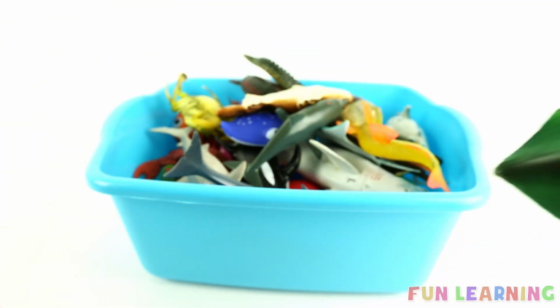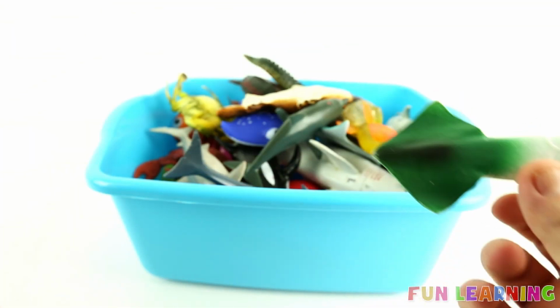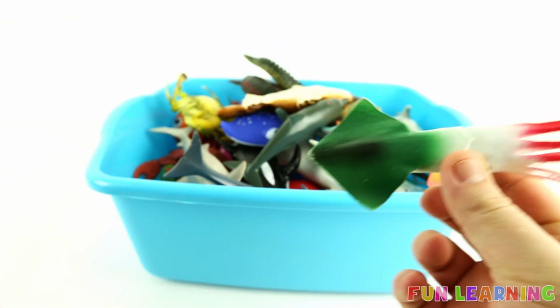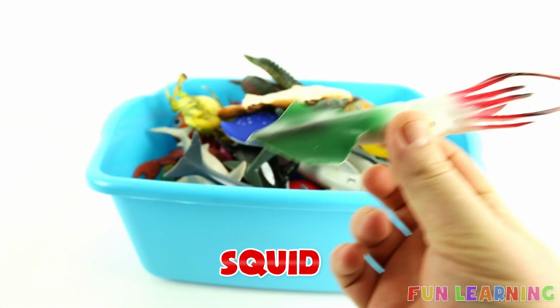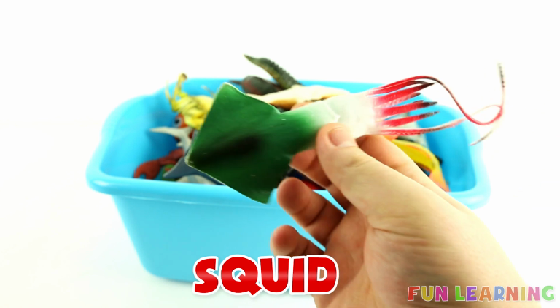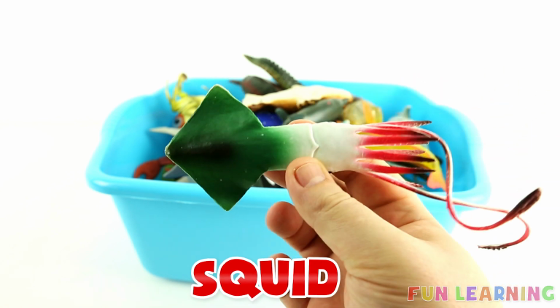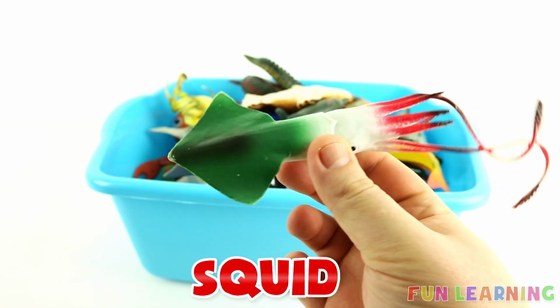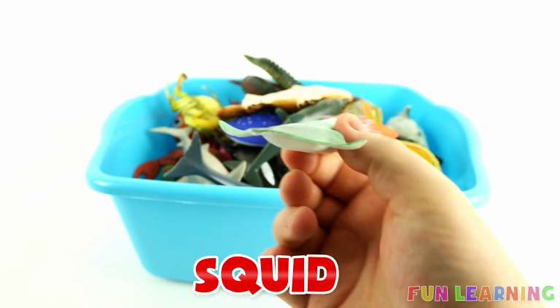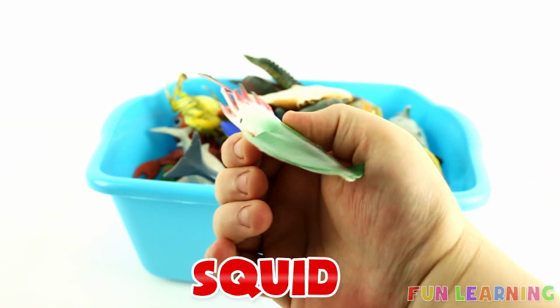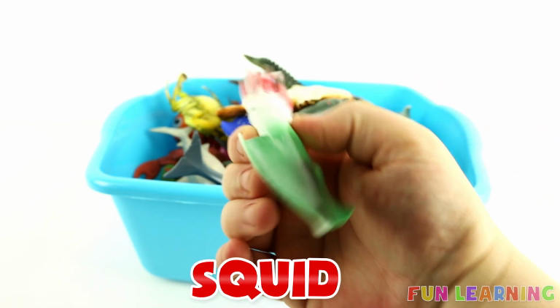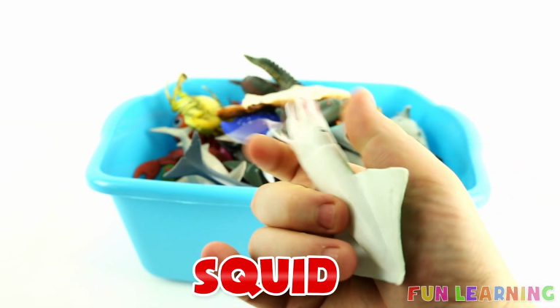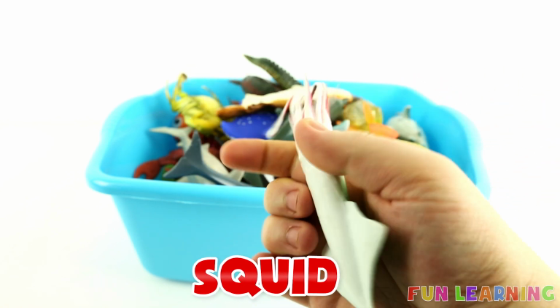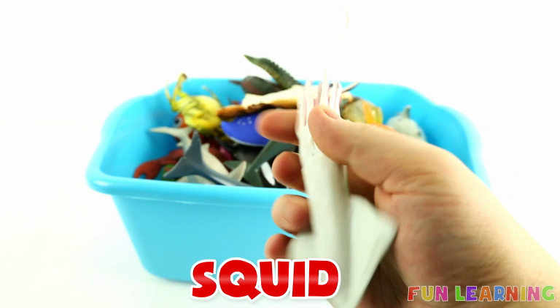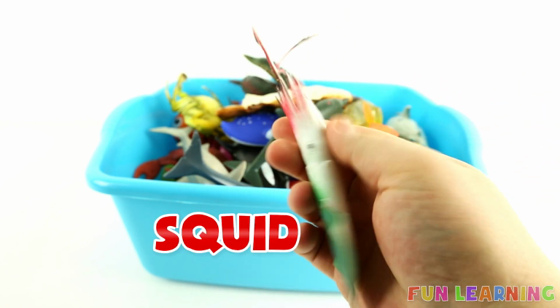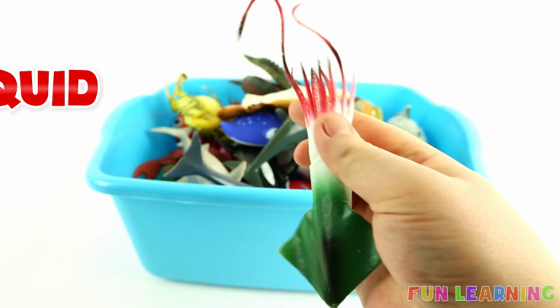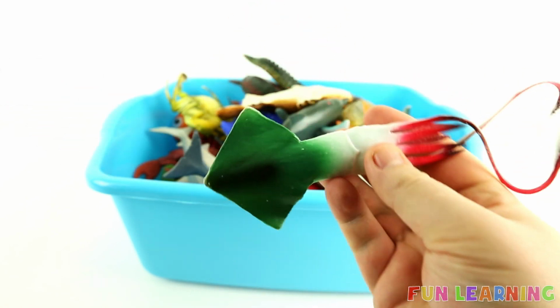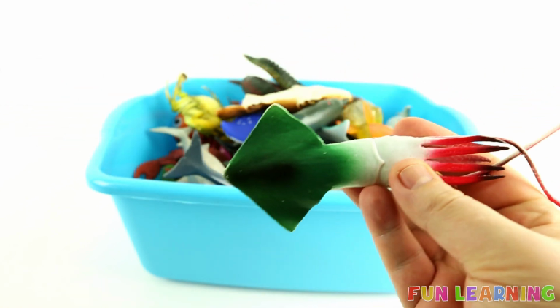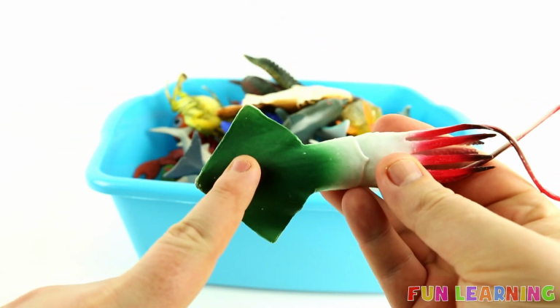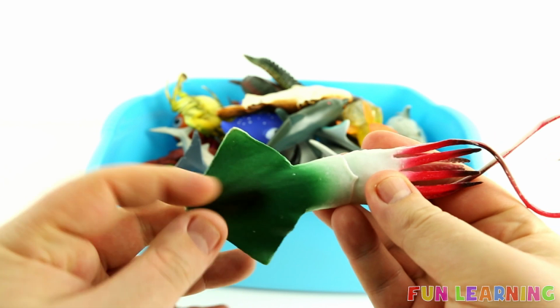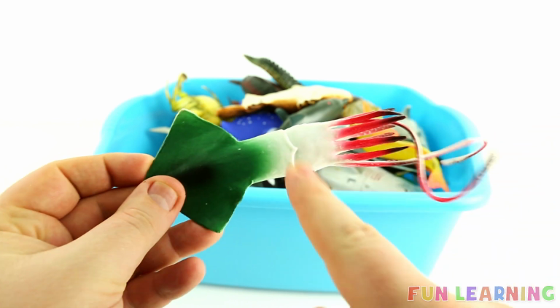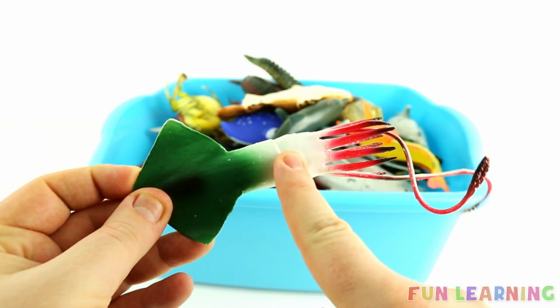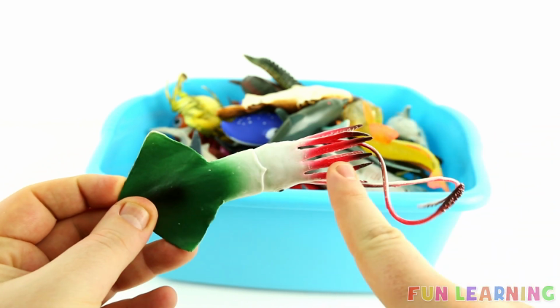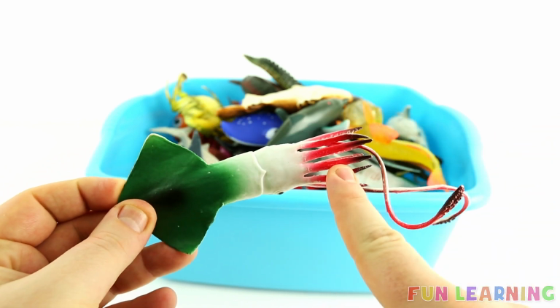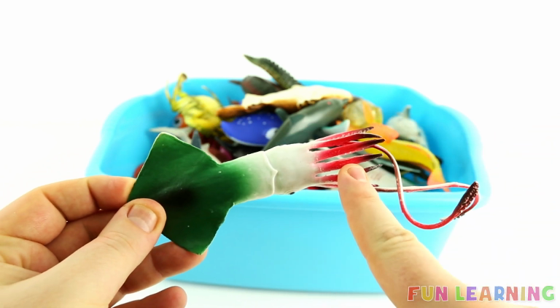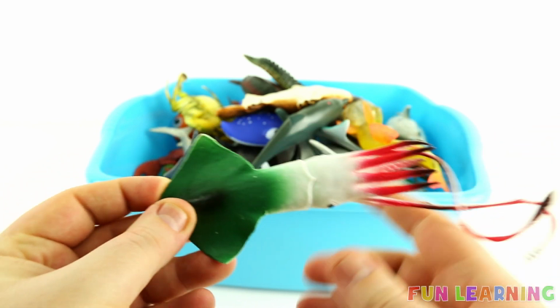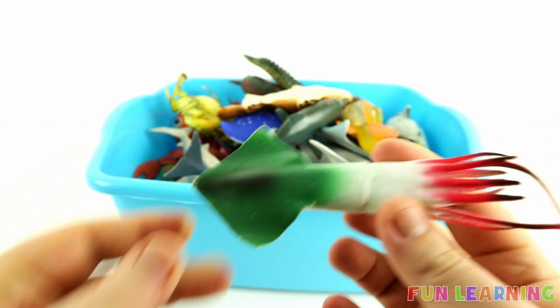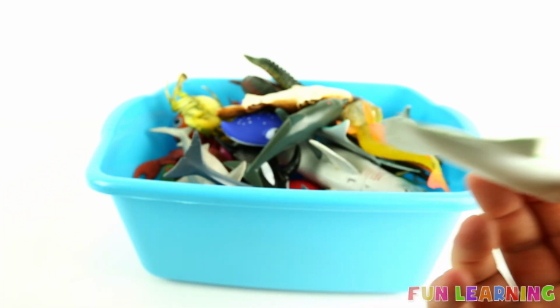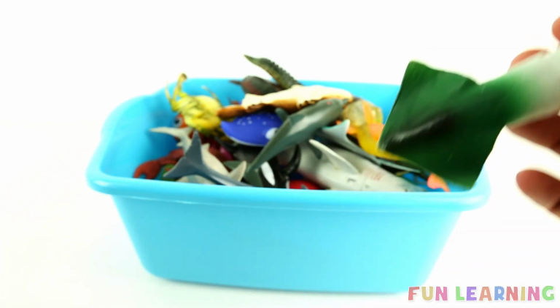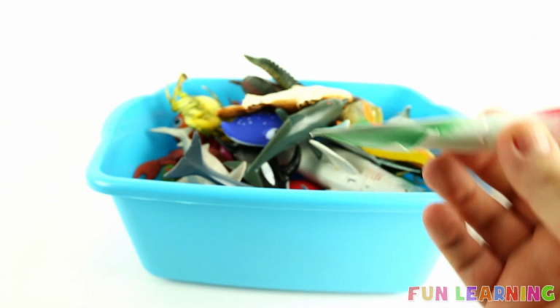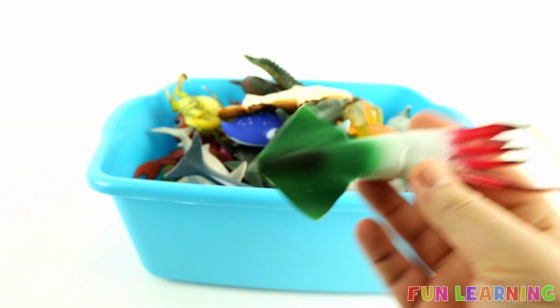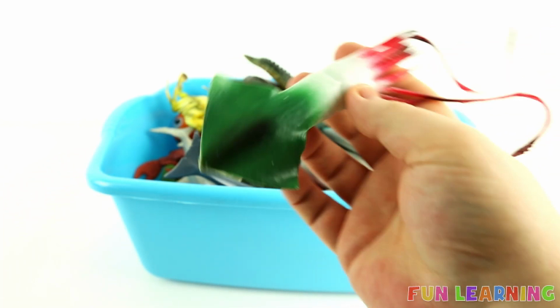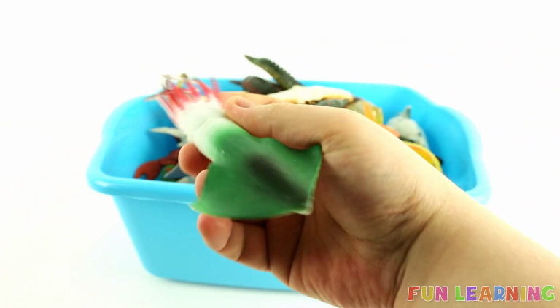S is for squid. Say it with me, squid. Green. White. Pink. A green and white and pink squid.